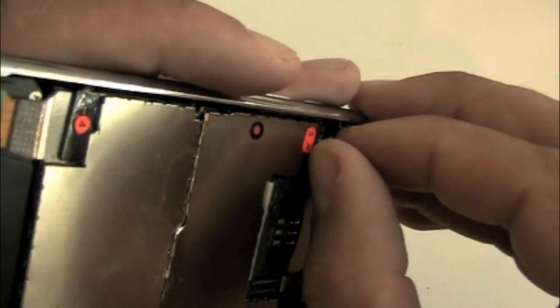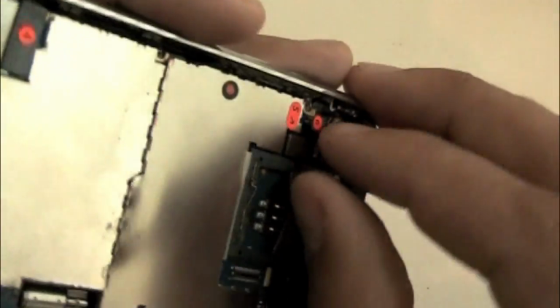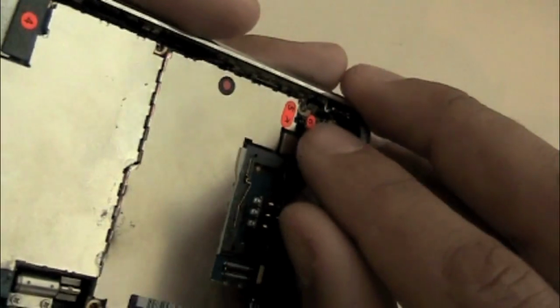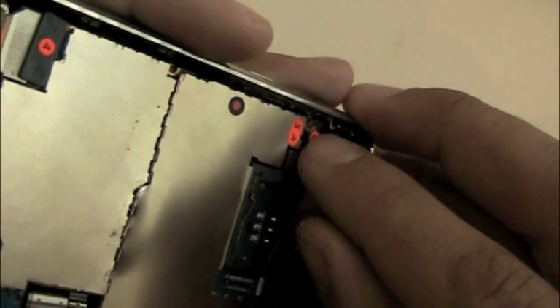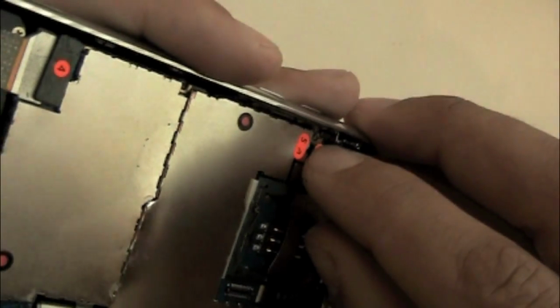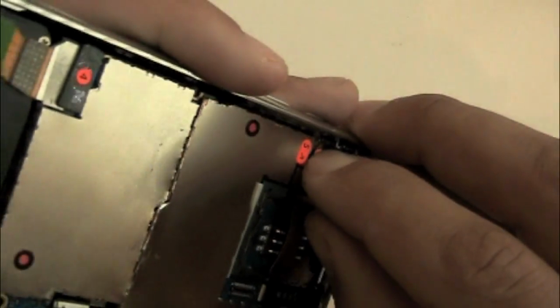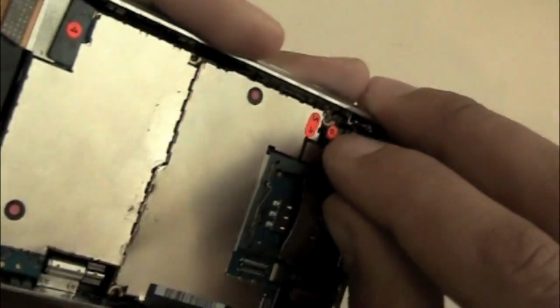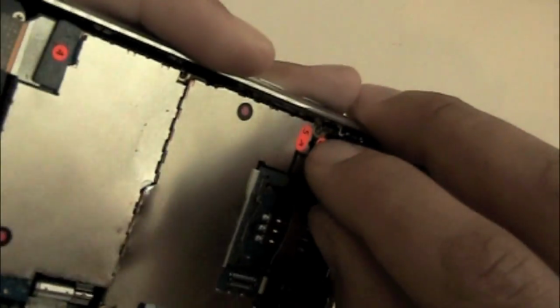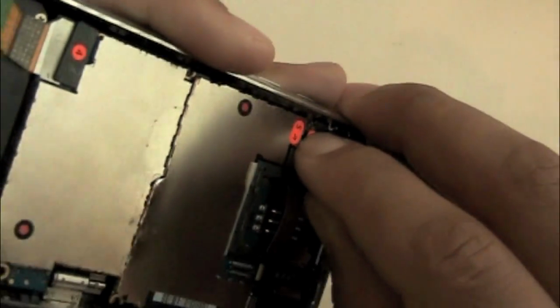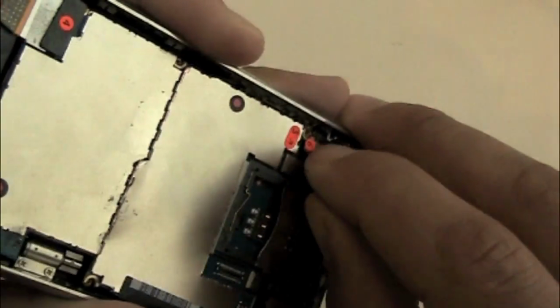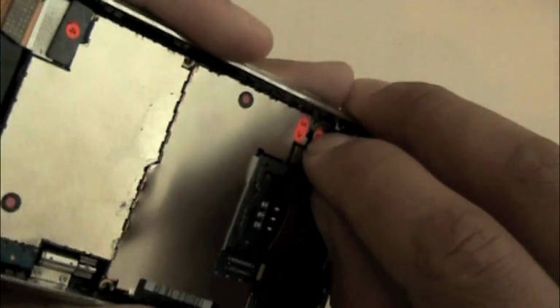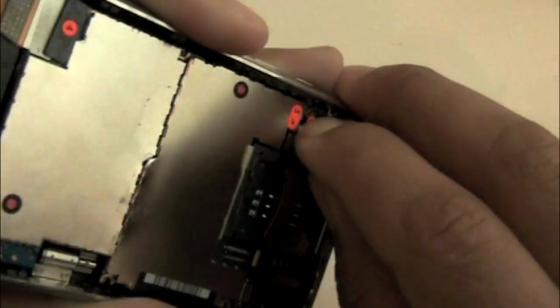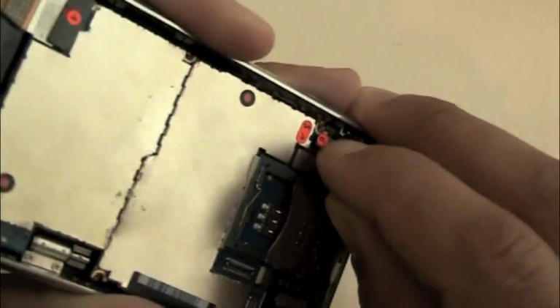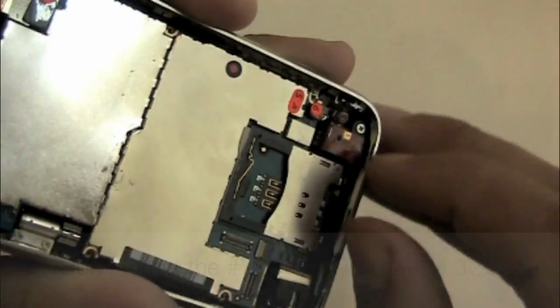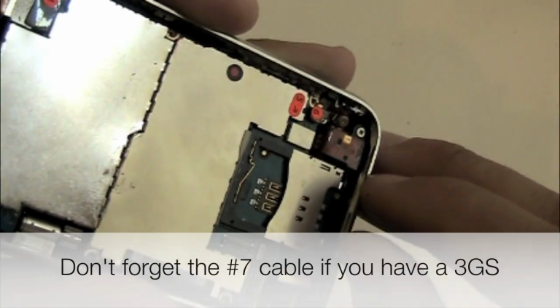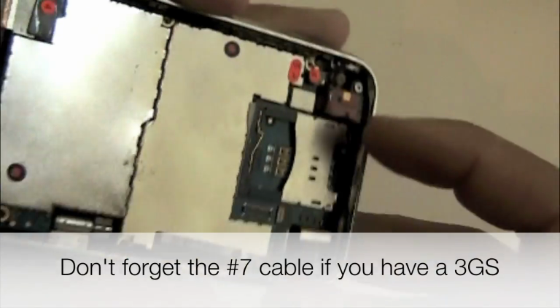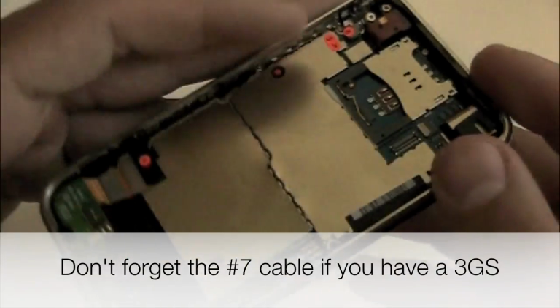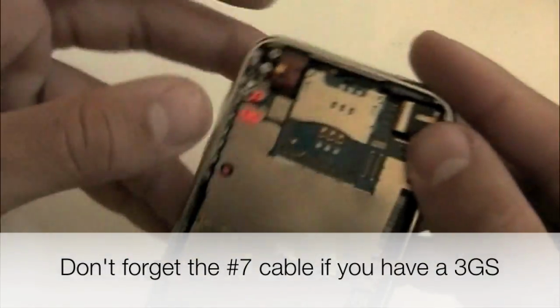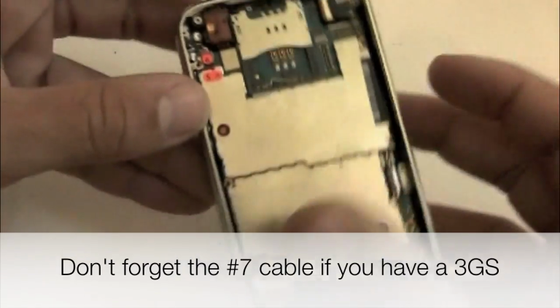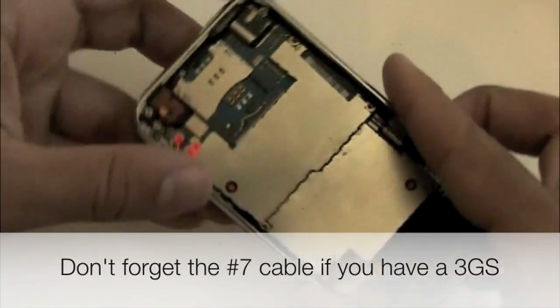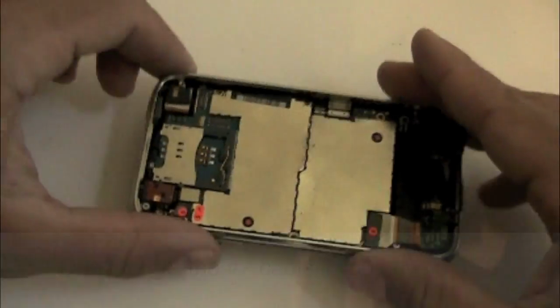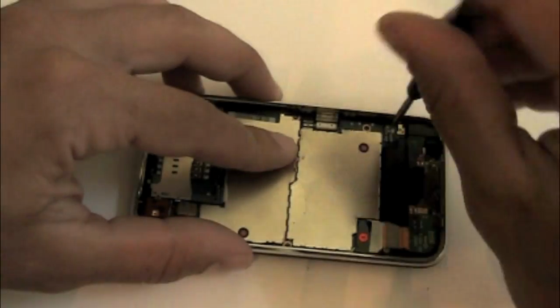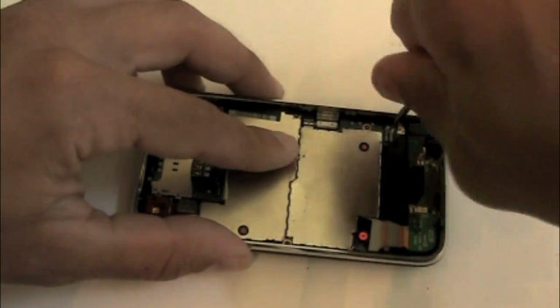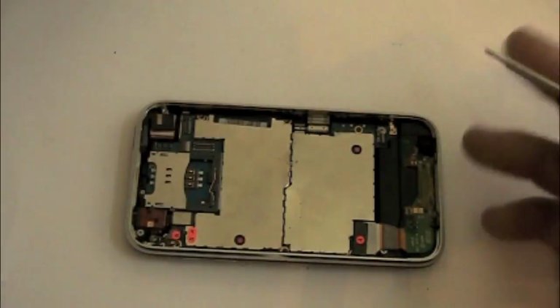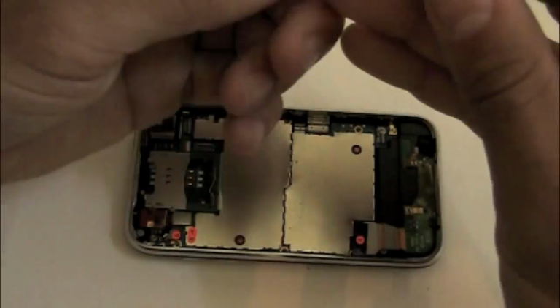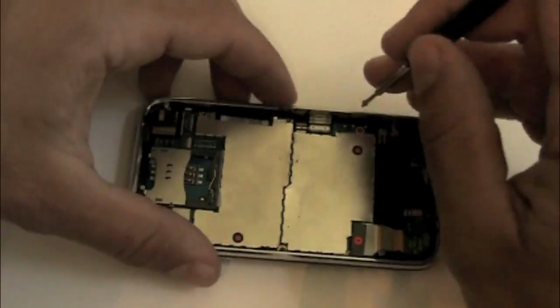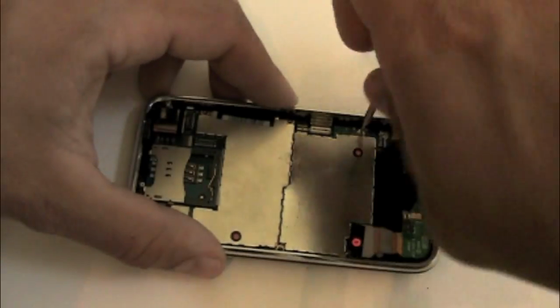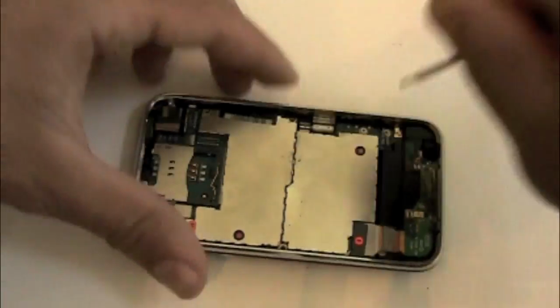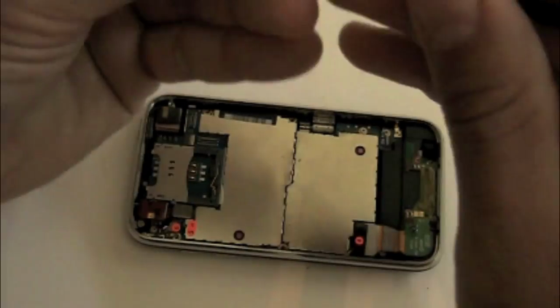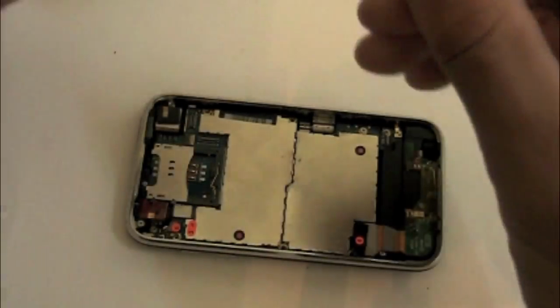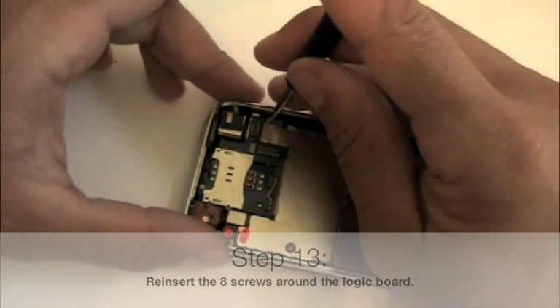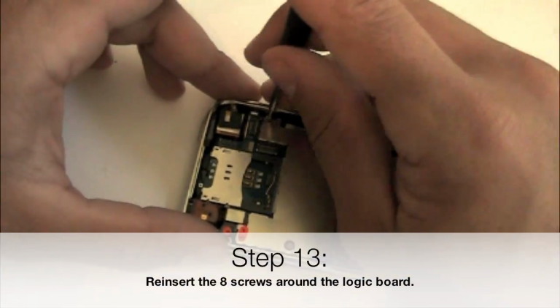For the number 6 cable, you can think of it like a donut rolling over a pin. Looking at it from the side, line up the back side of the donut and then roll it over. It should be gentle — you never want to push very hard with any of these connections.